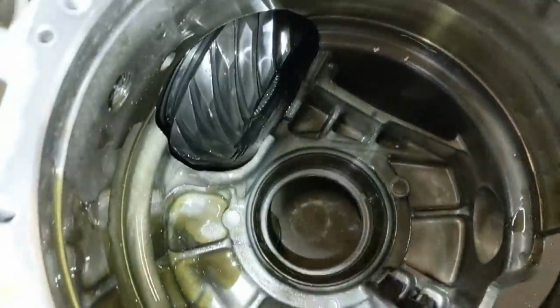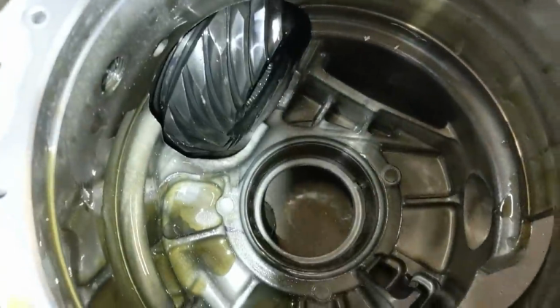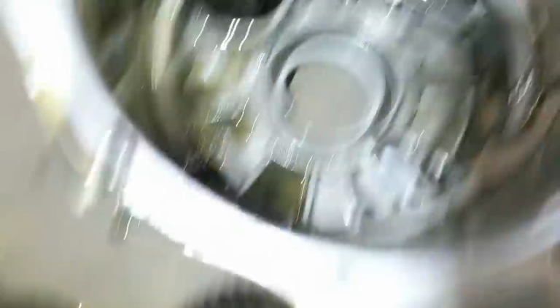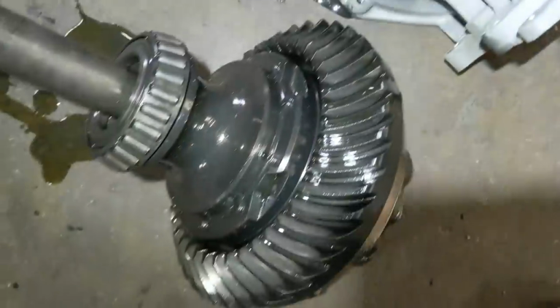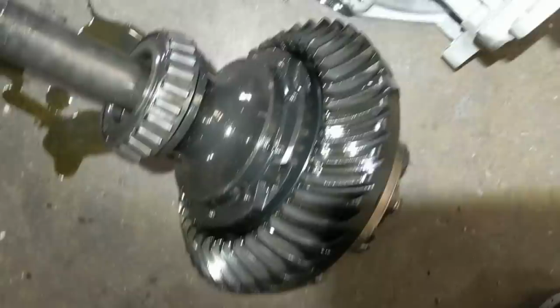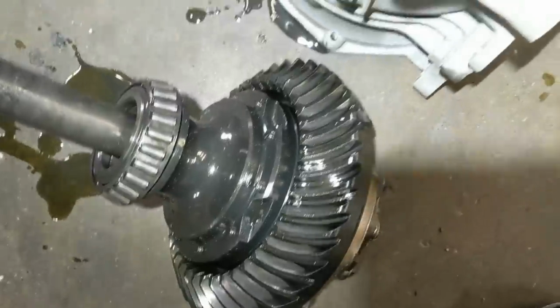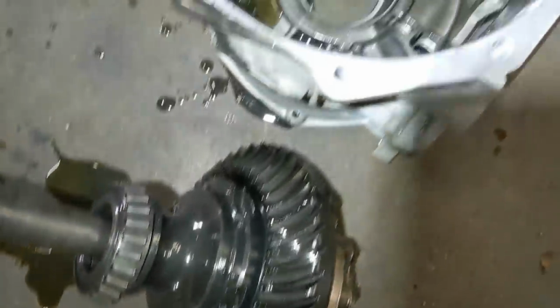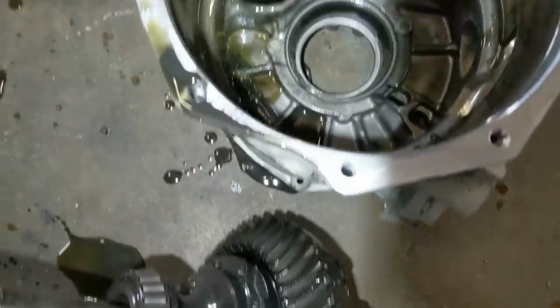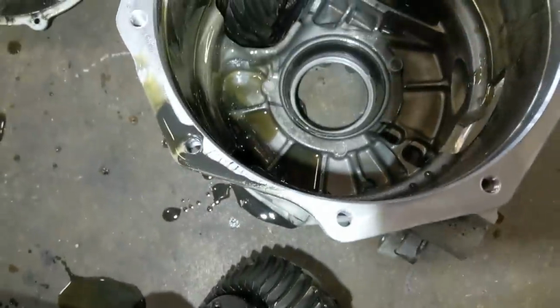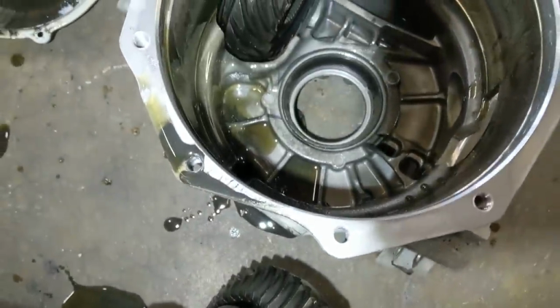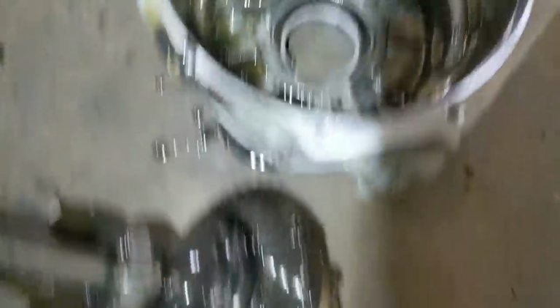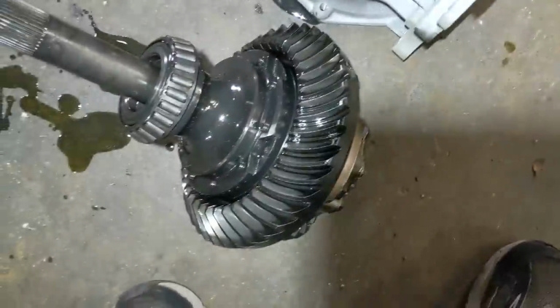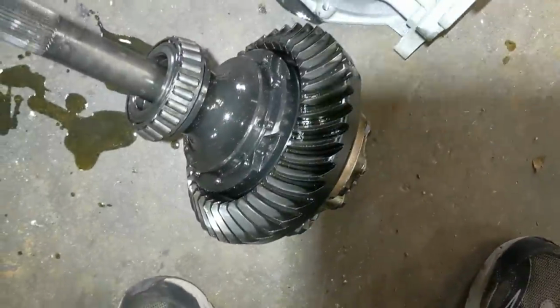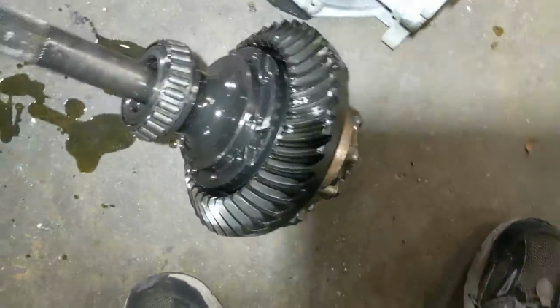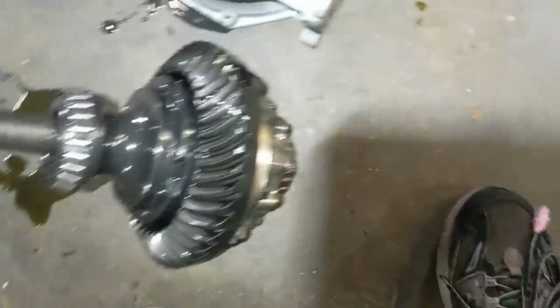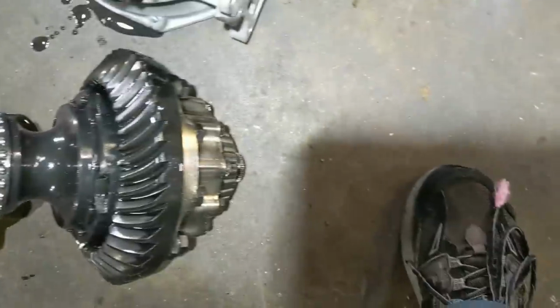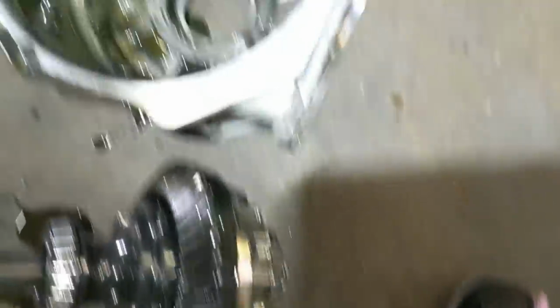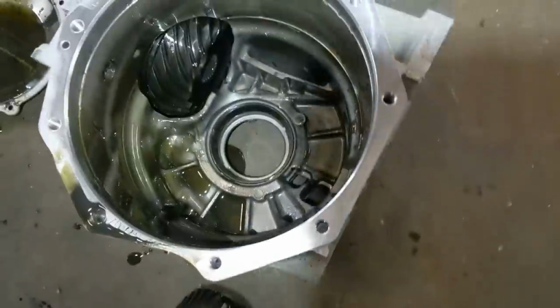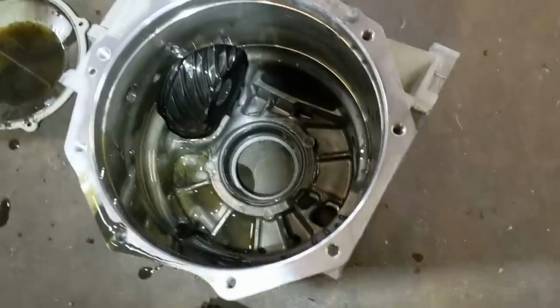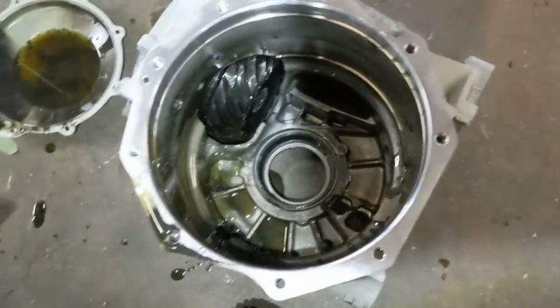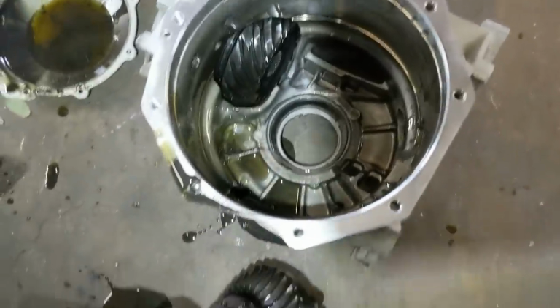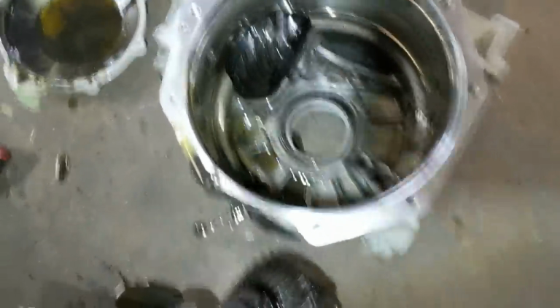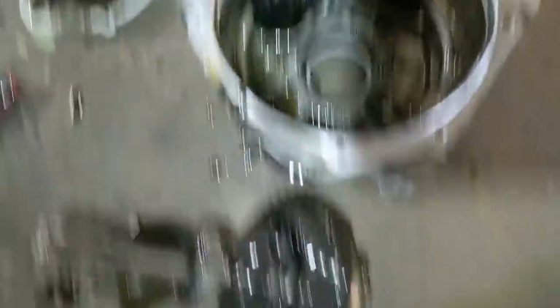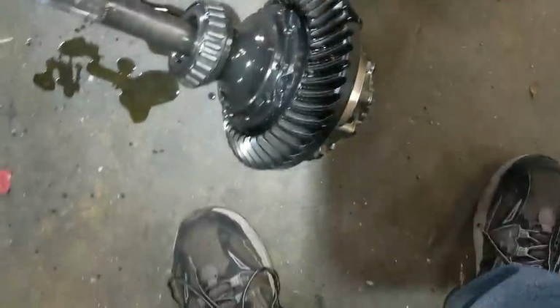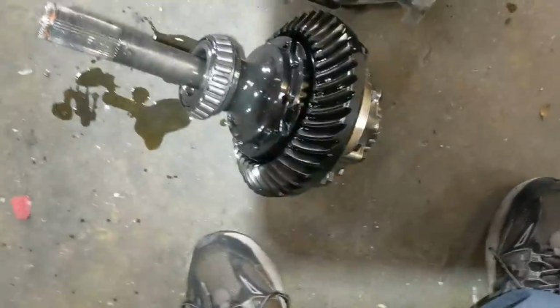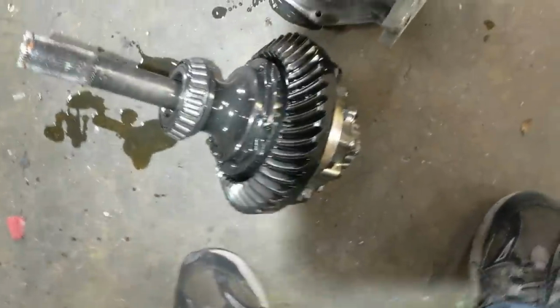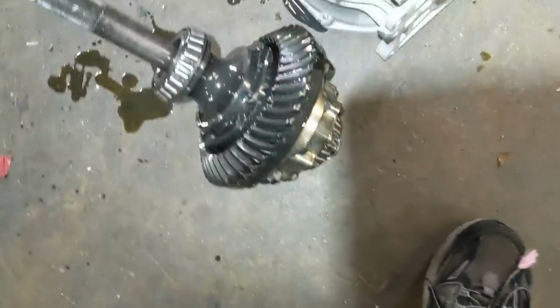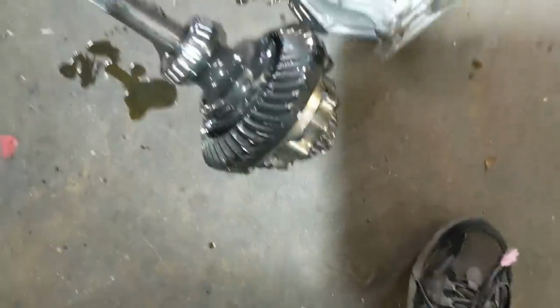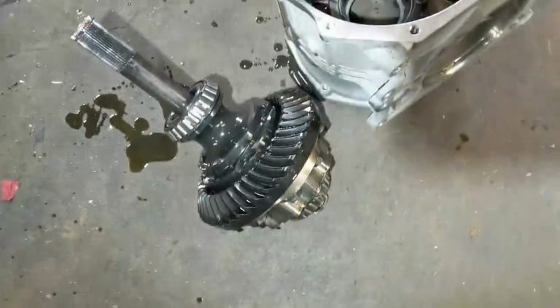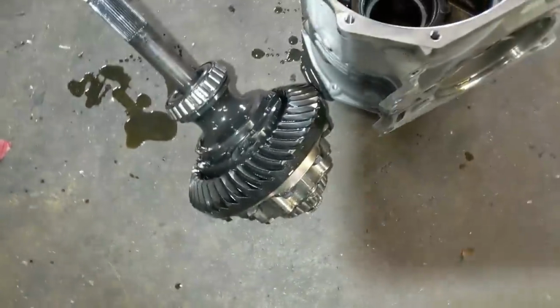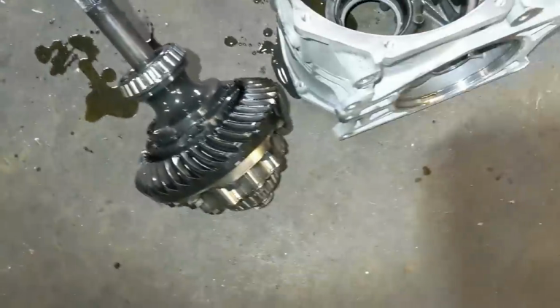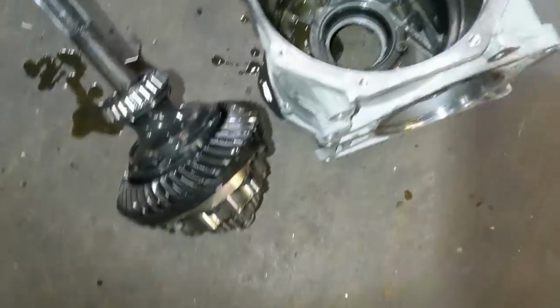The gears look fine. Rebuilt diff, anybody? It's not bad. You could do a different limited slip, like a Wavetrac or something.